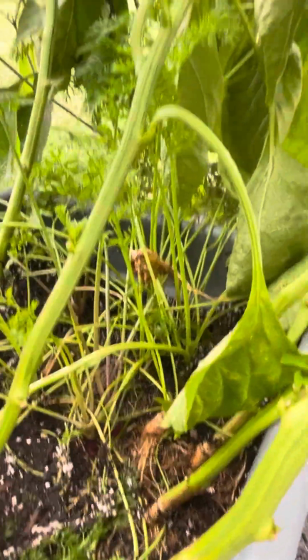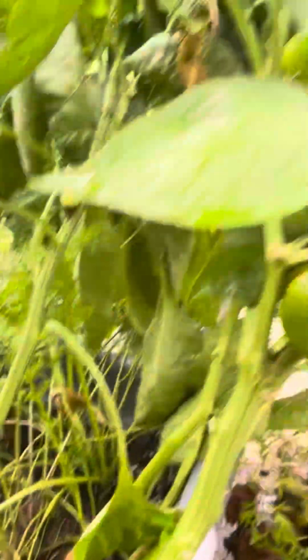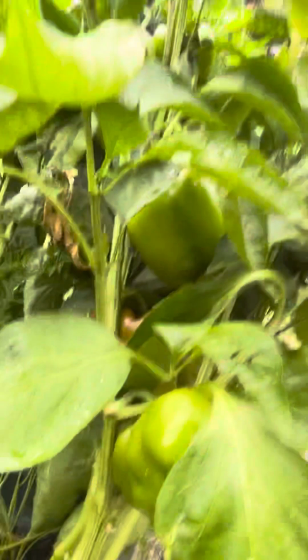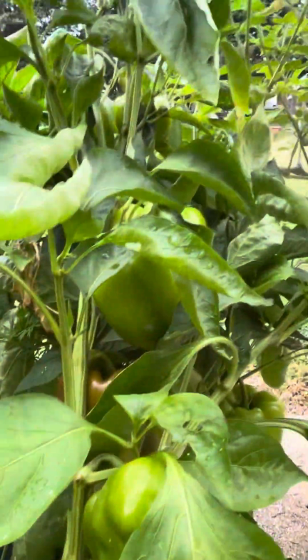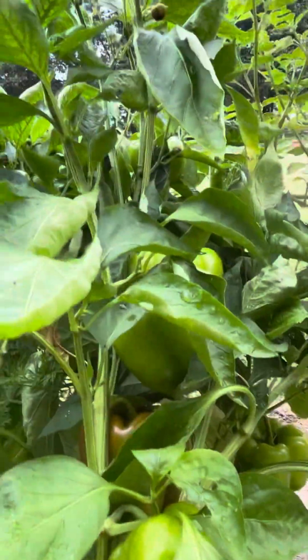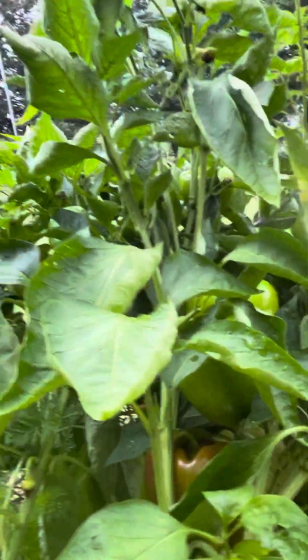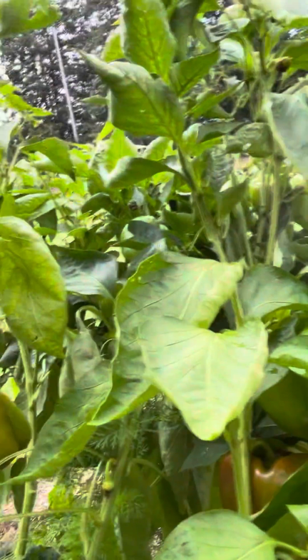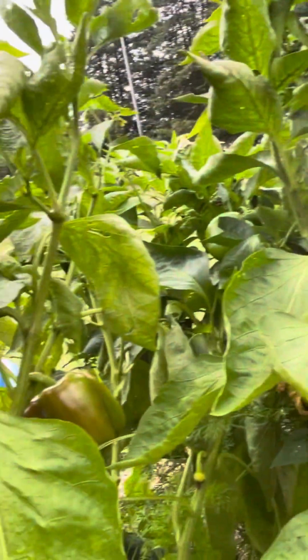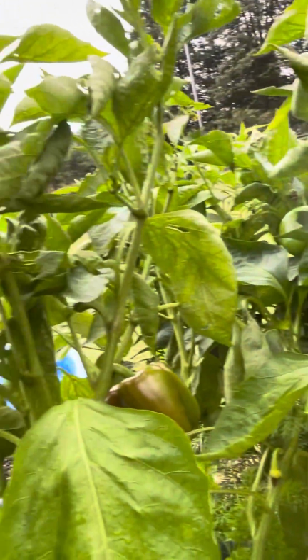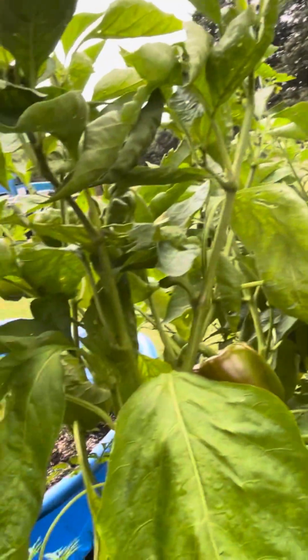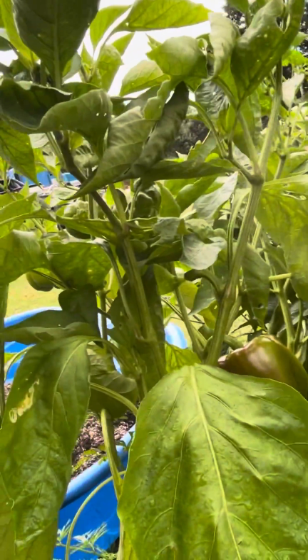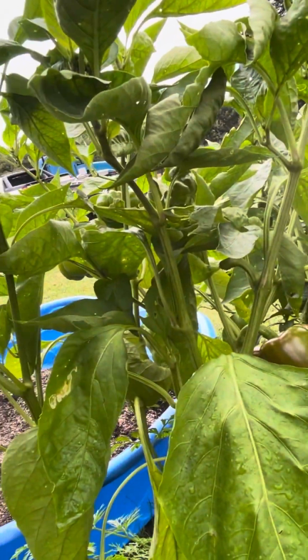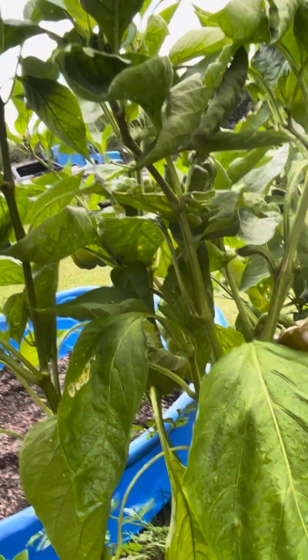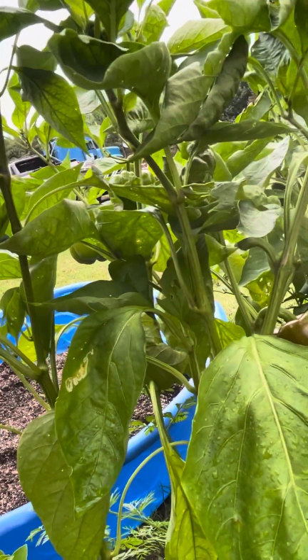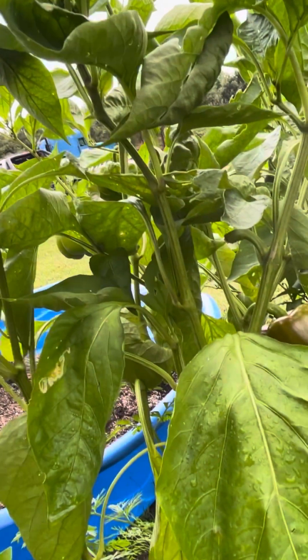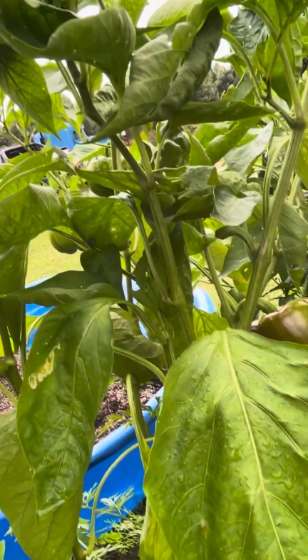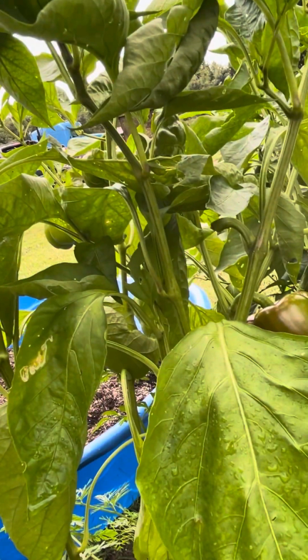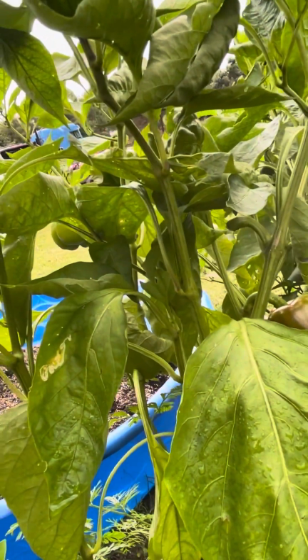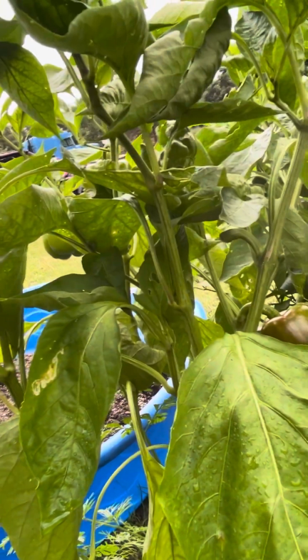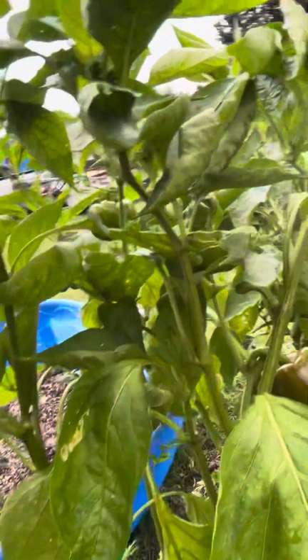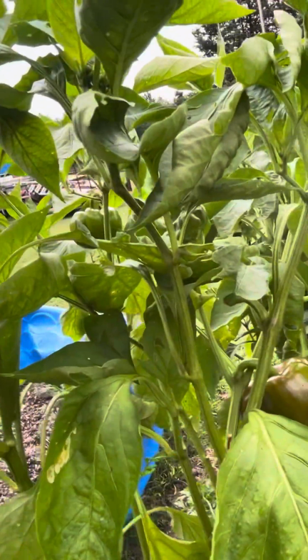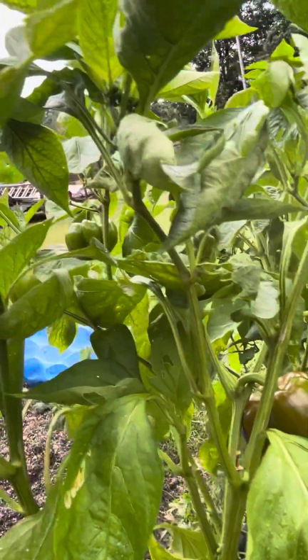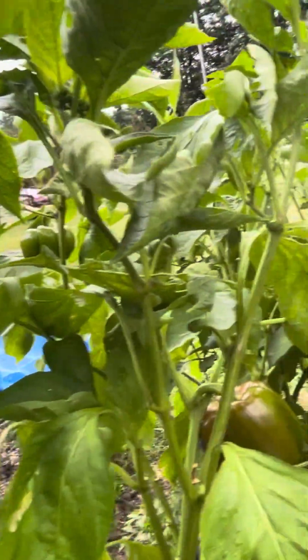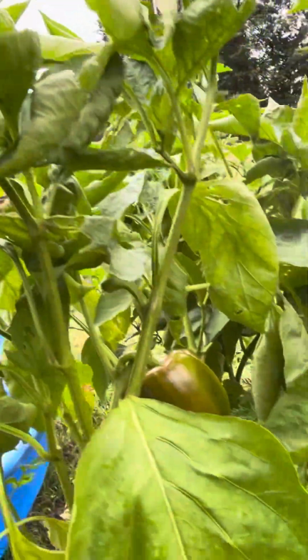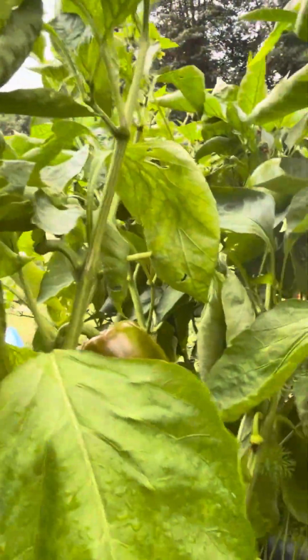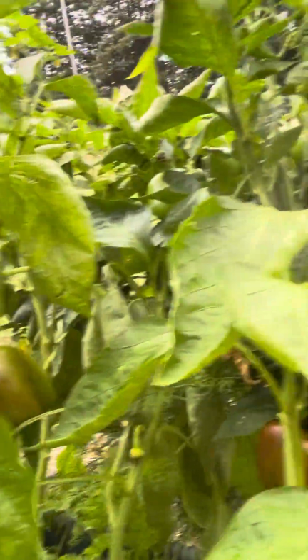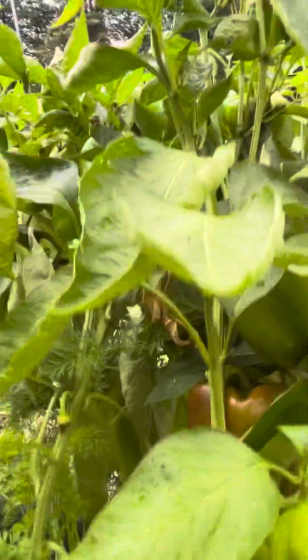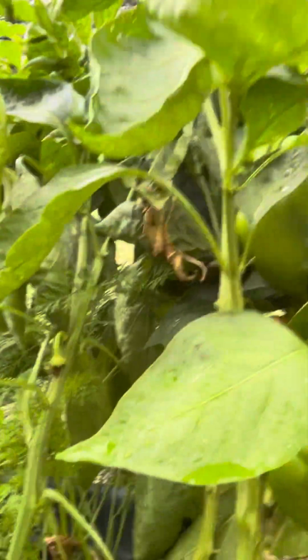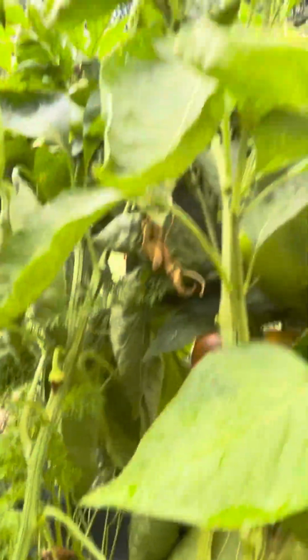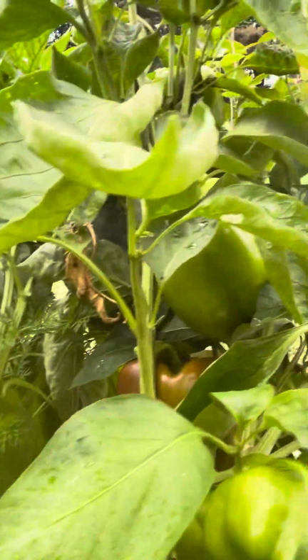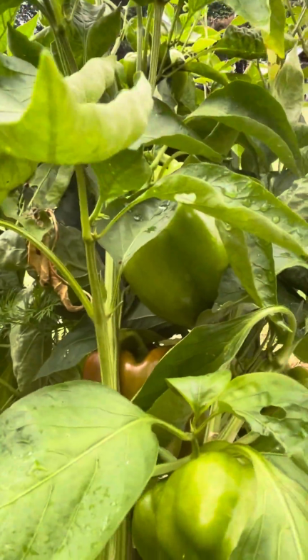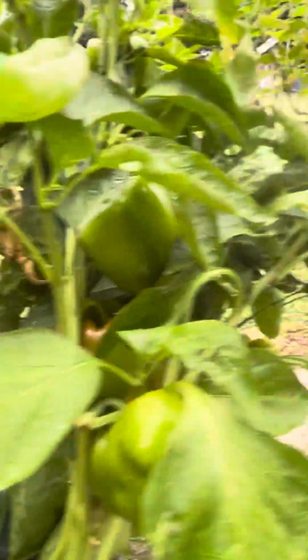I have a lot of bell peppers on these plants. I think I have about five or six different bell pepper plants in here. Not all of them are producing bell peppers, but that's fine.